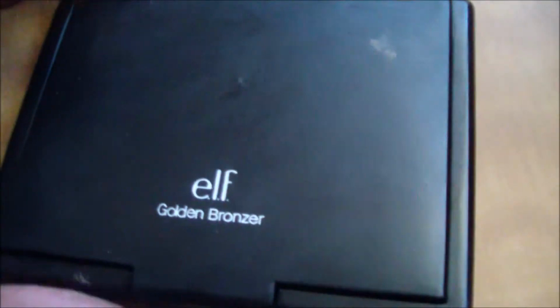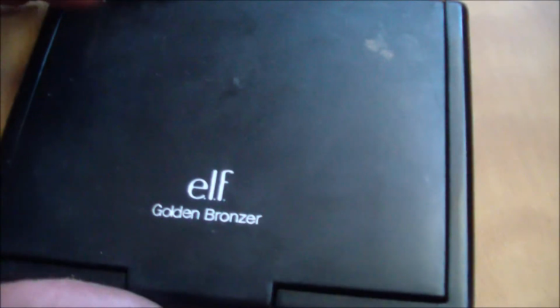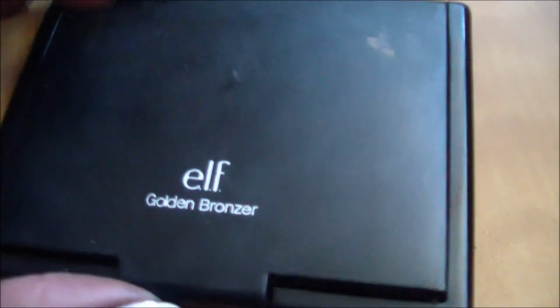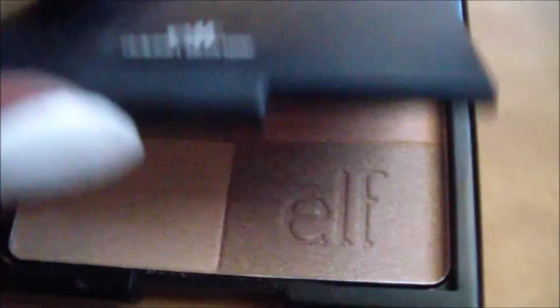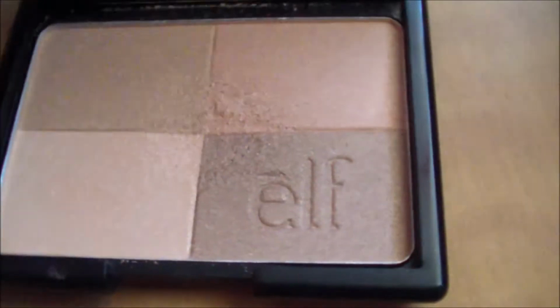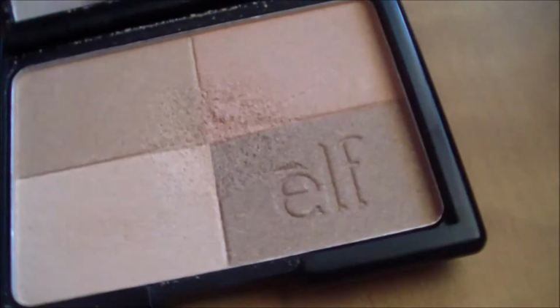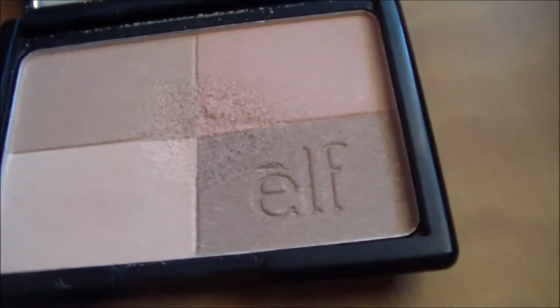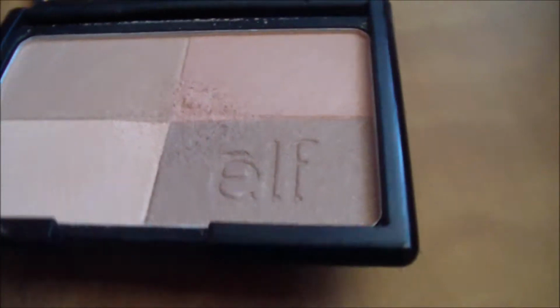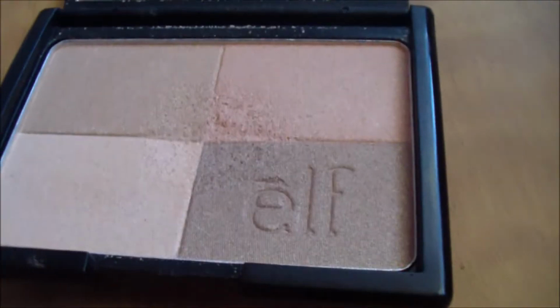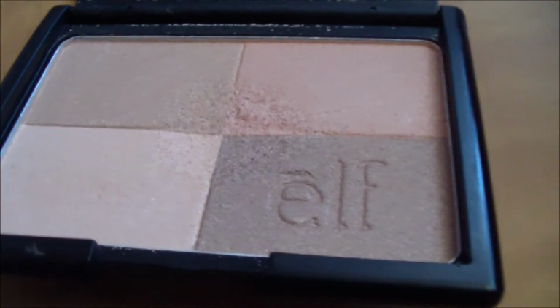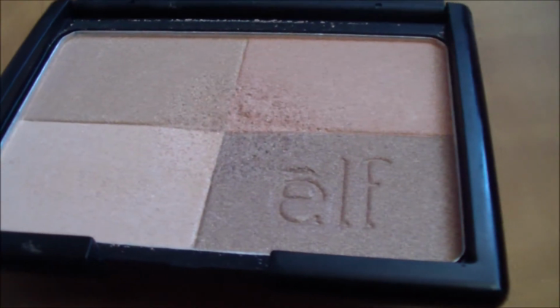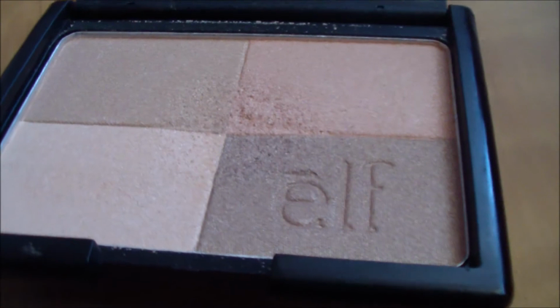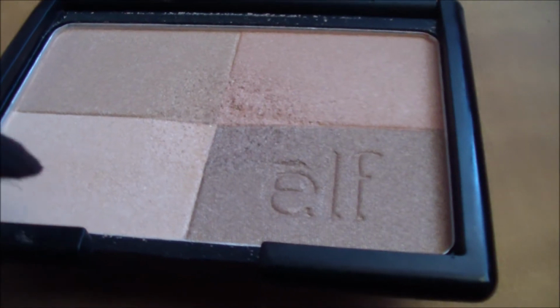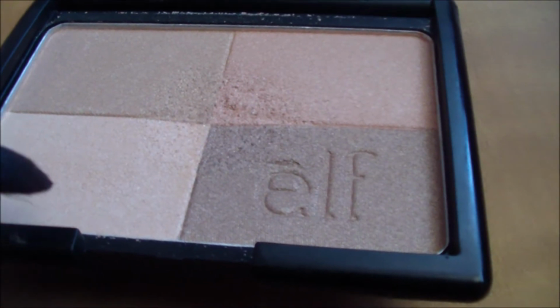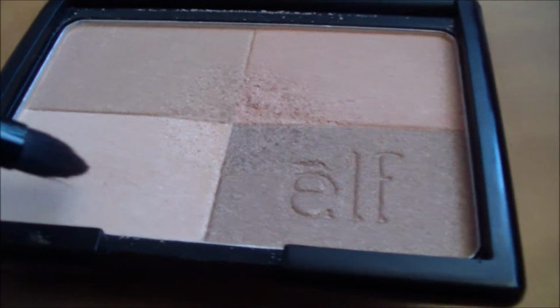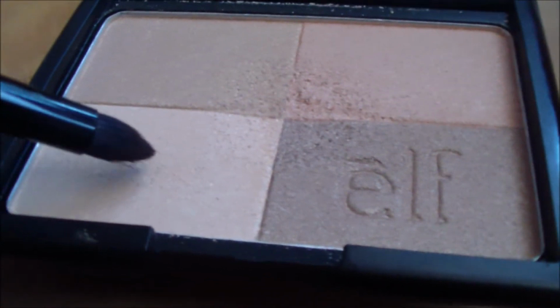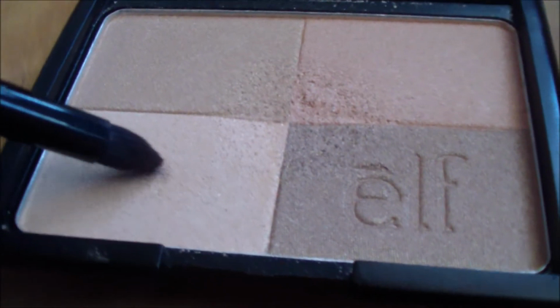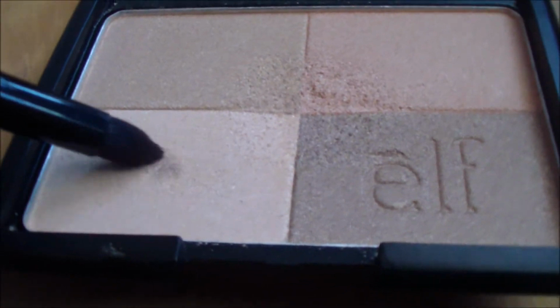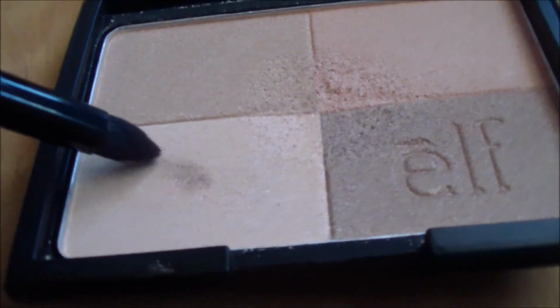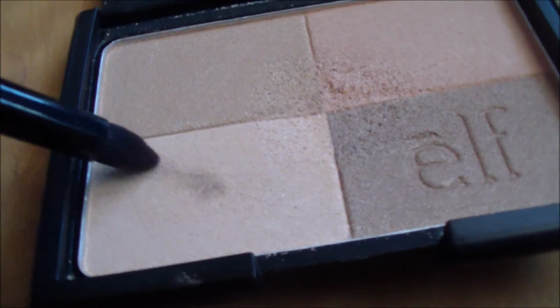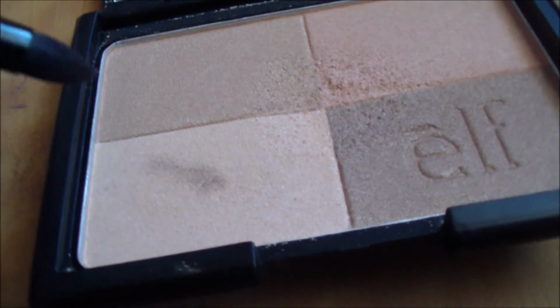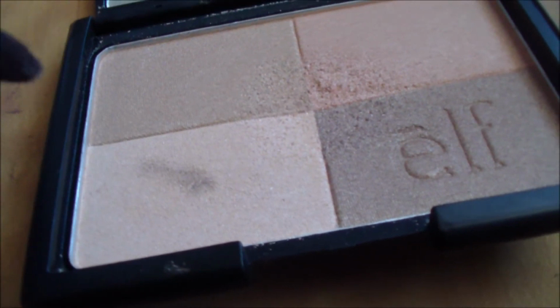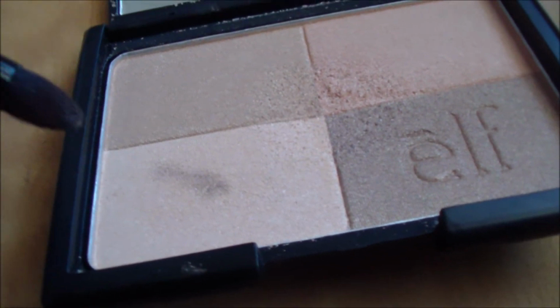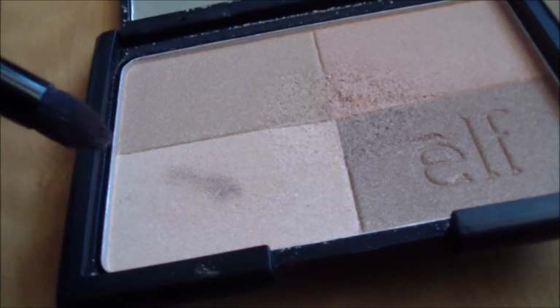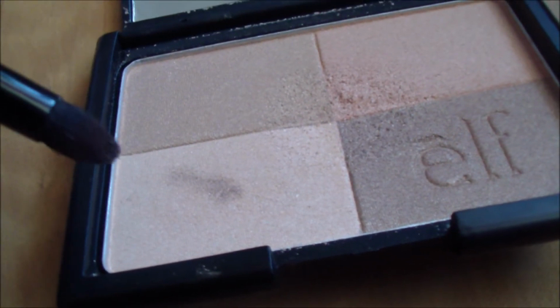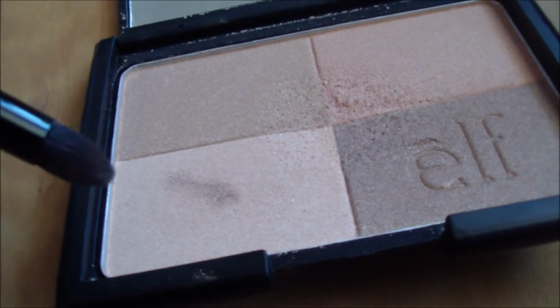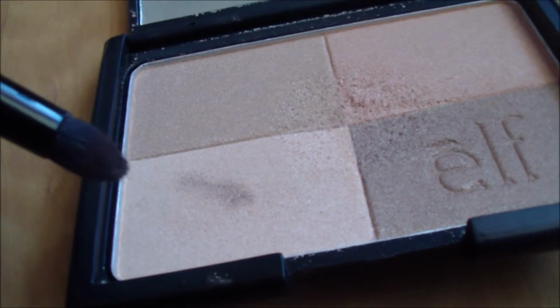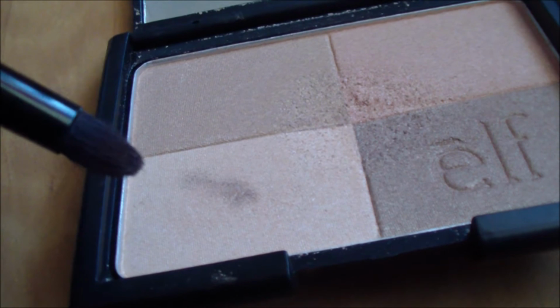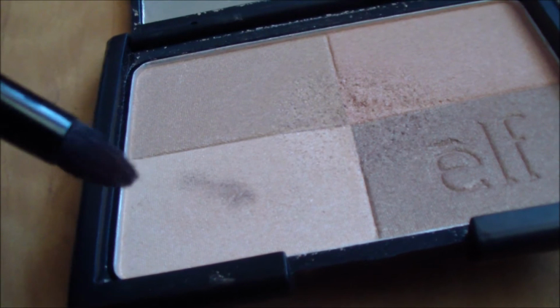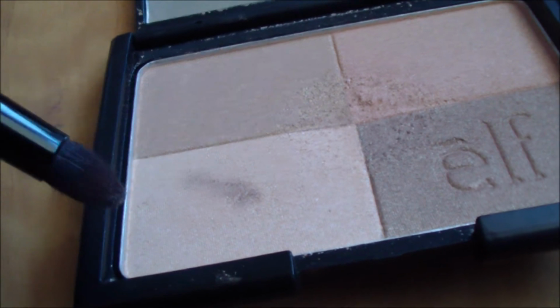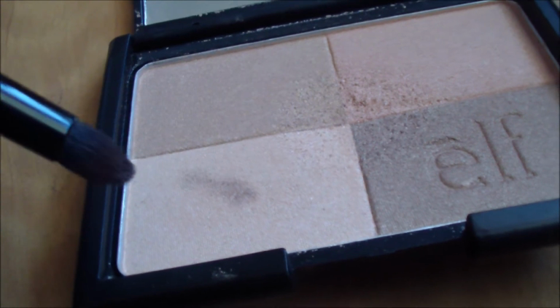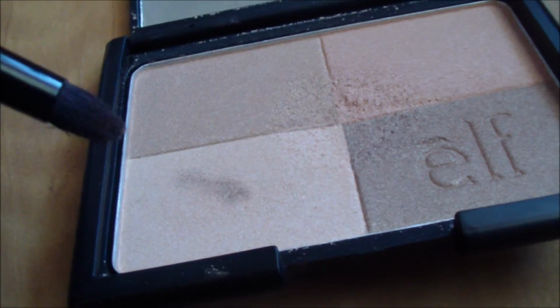I'm going to take my golden bronzer that I used to highlight and I'm going to use the lighter shade and place this just on the arch of my eyebrow.